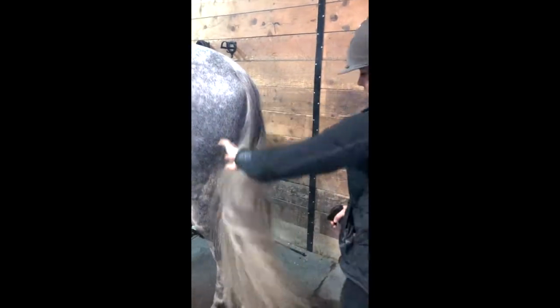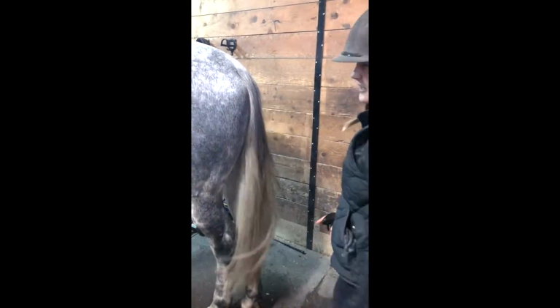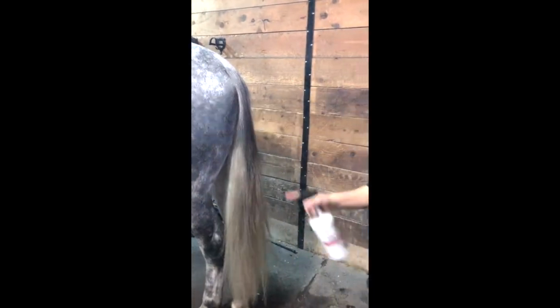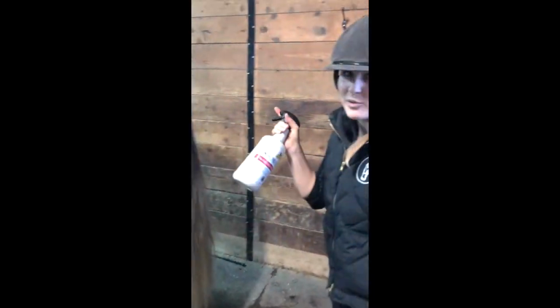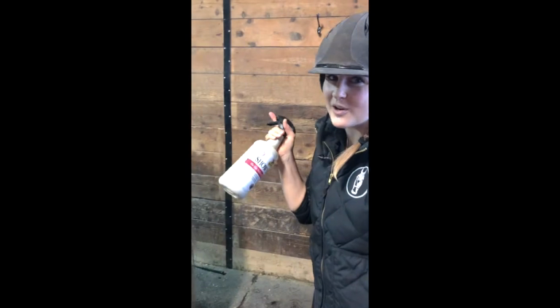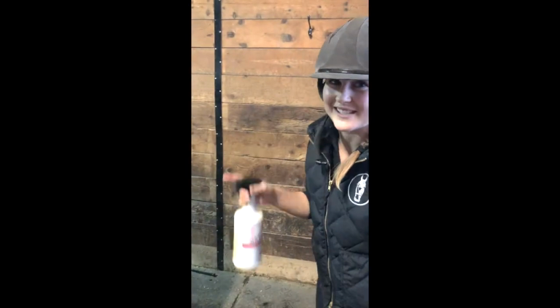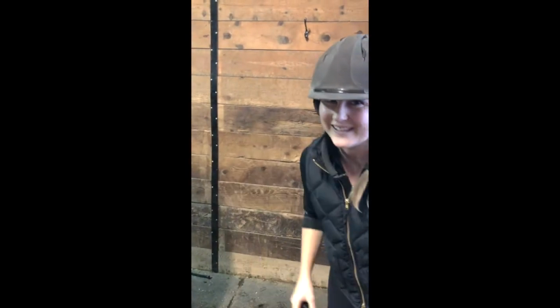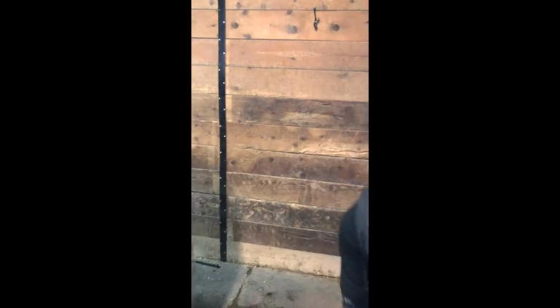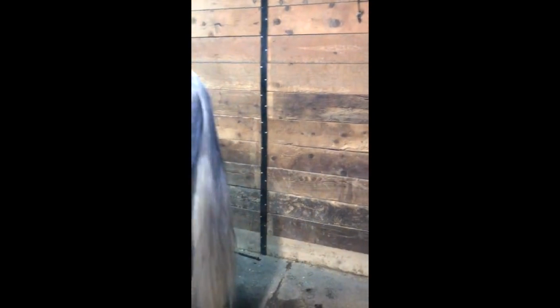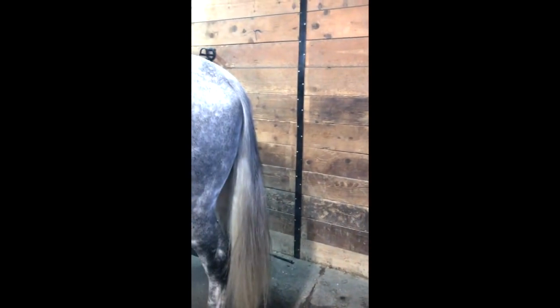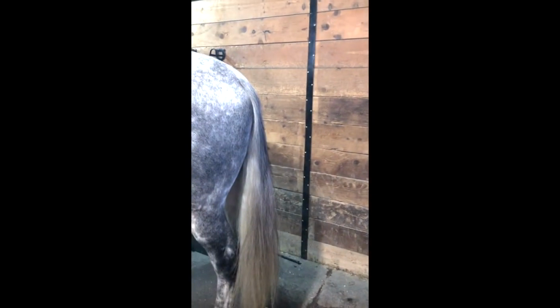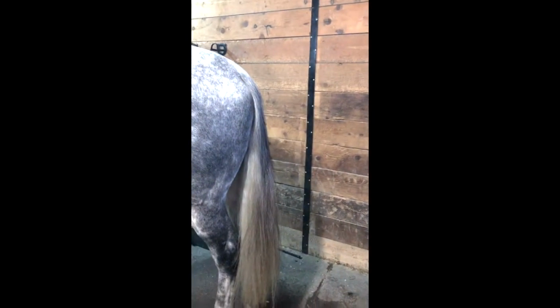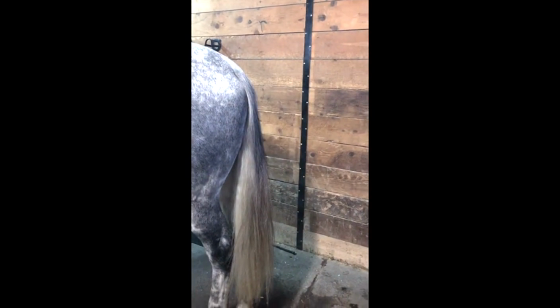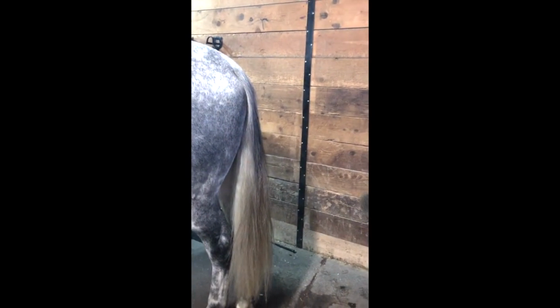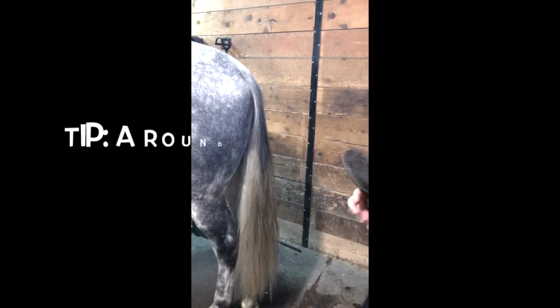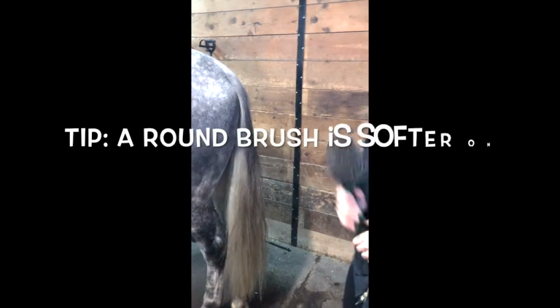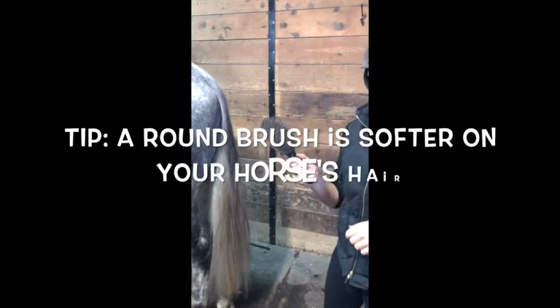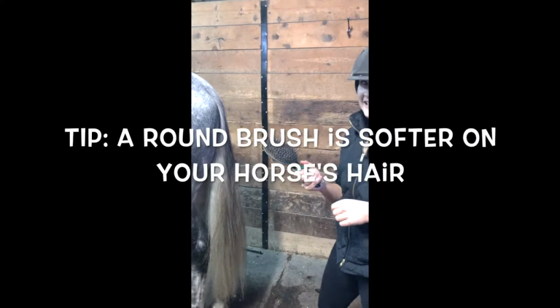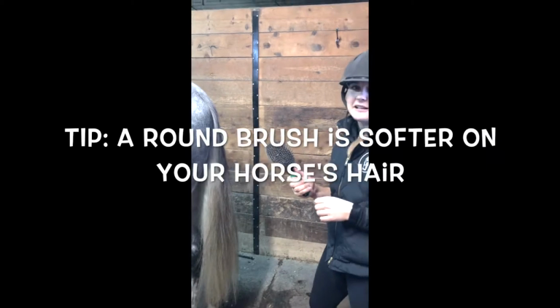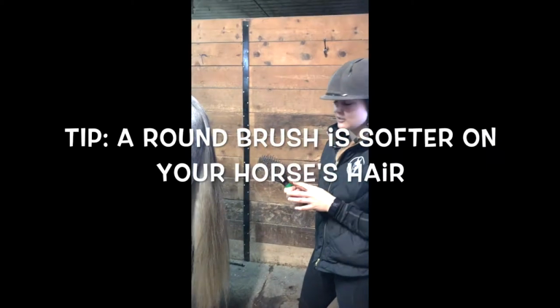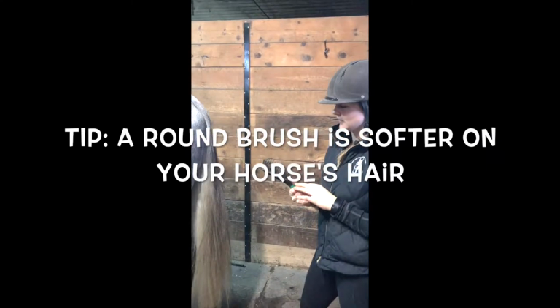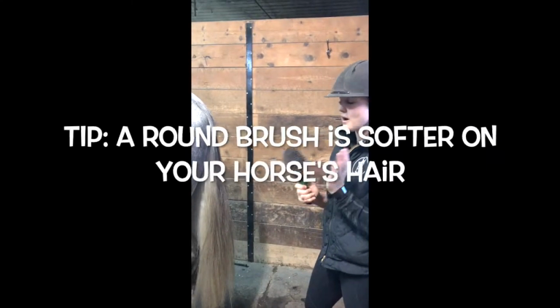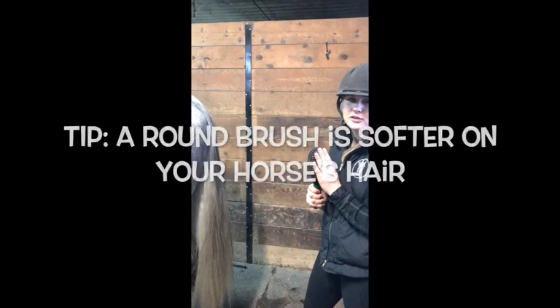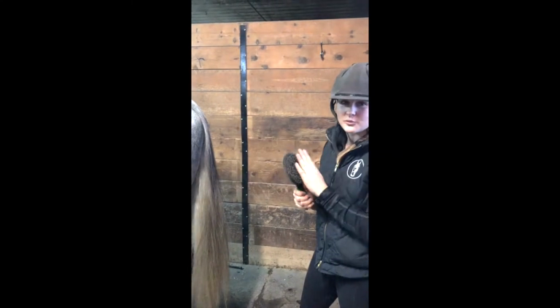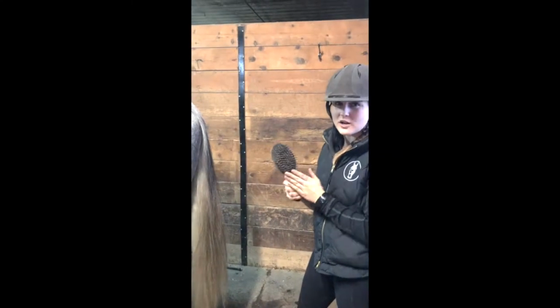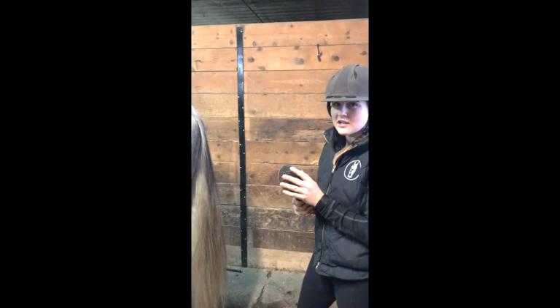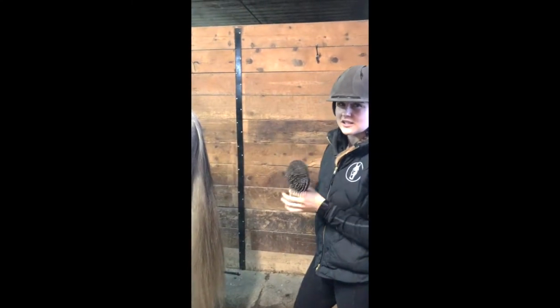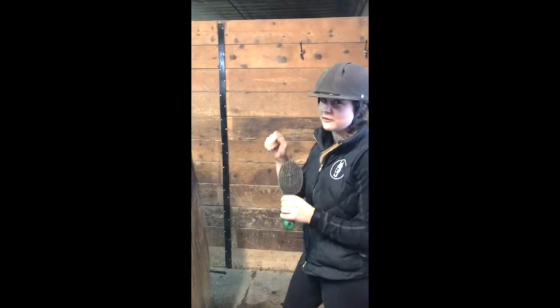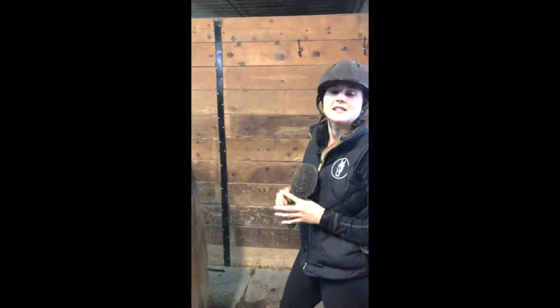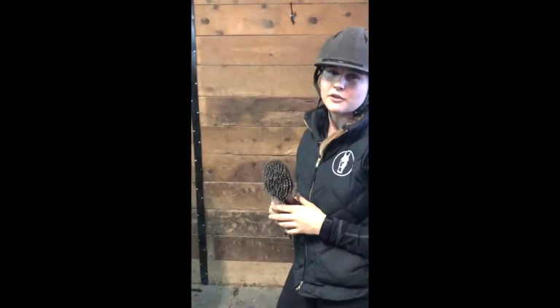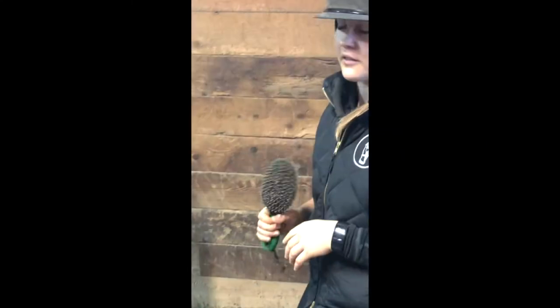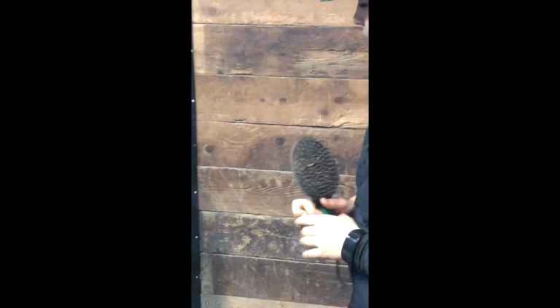I'm telling you, you can't put too much of this stuff in. Like I said in my earlier video, I like to use the round brush because I feel like it's softer on the hair.